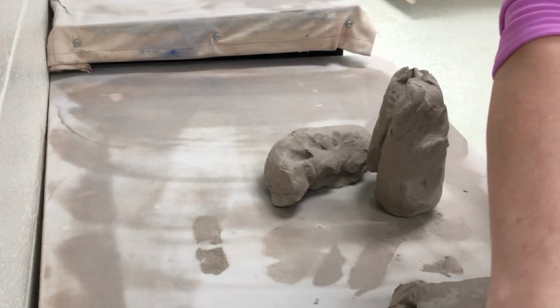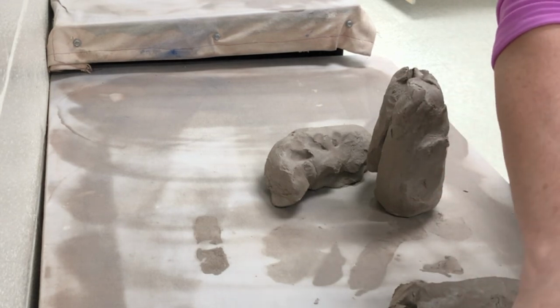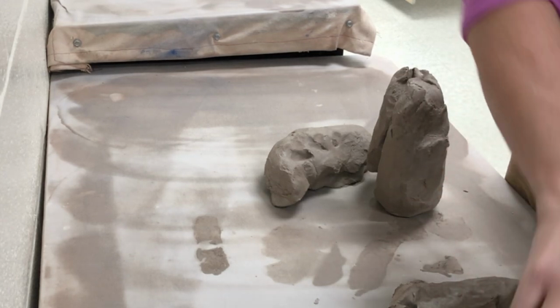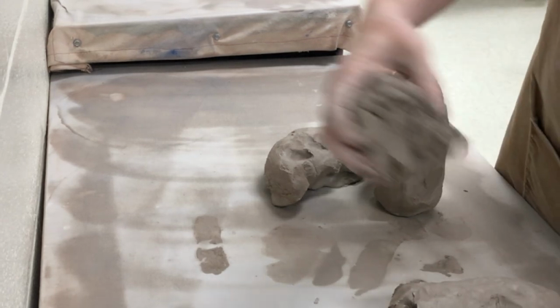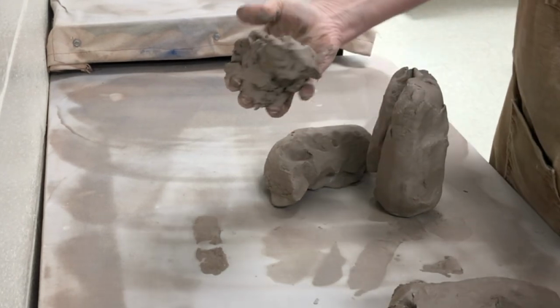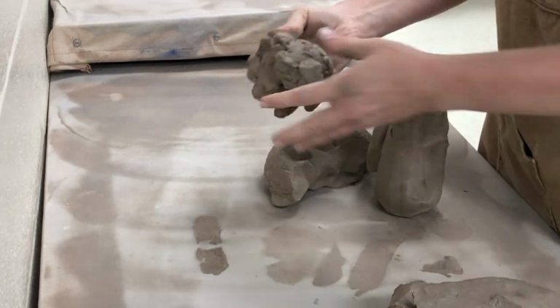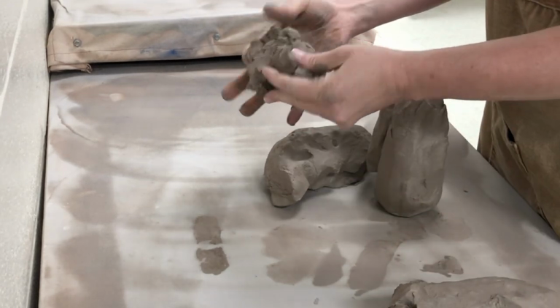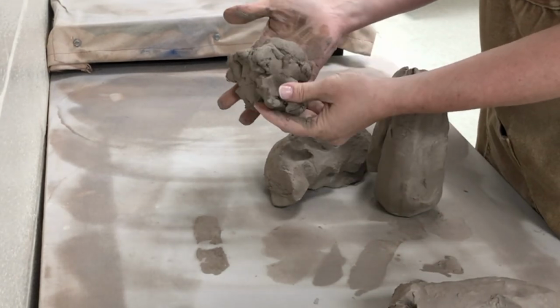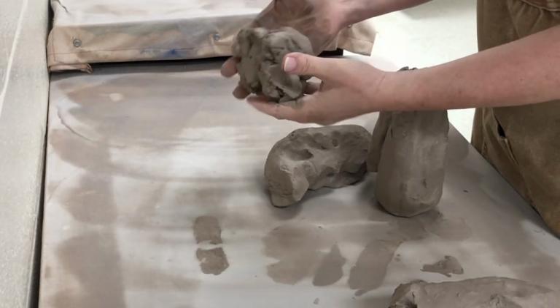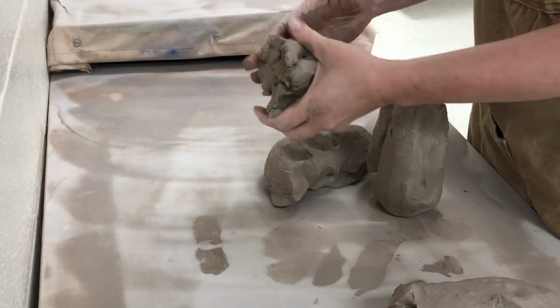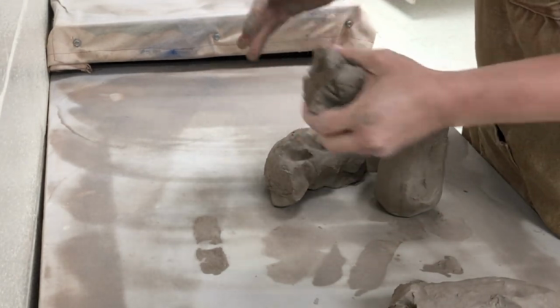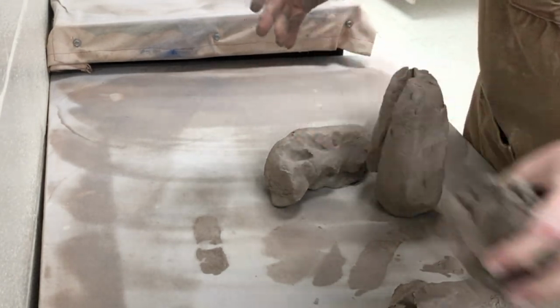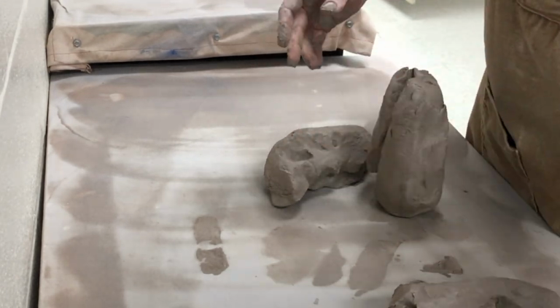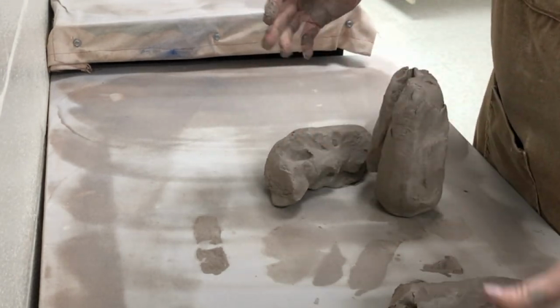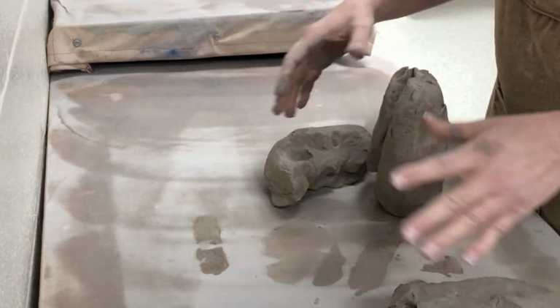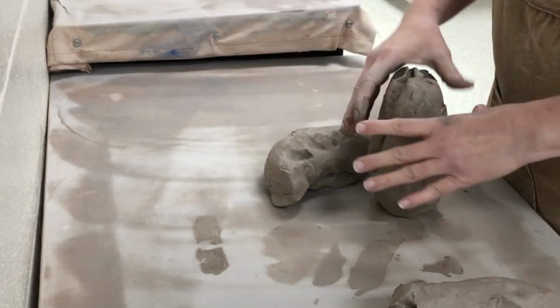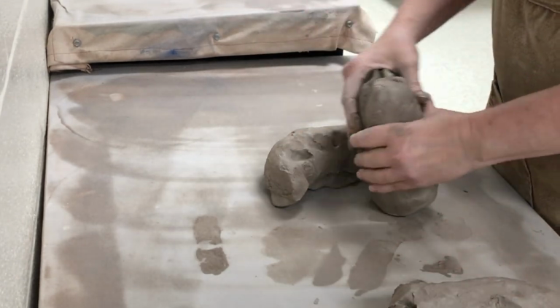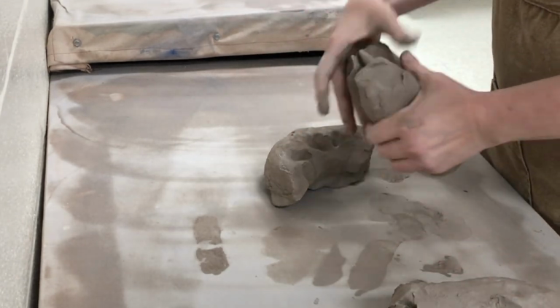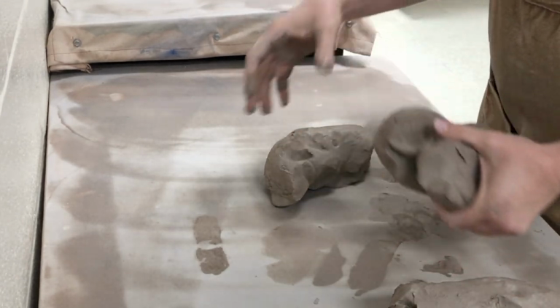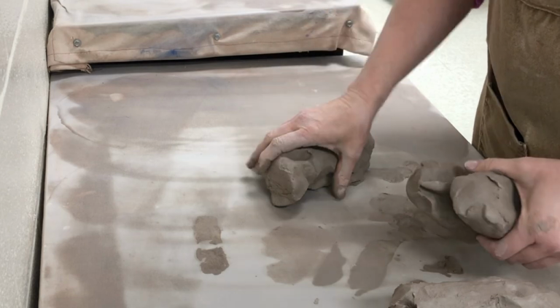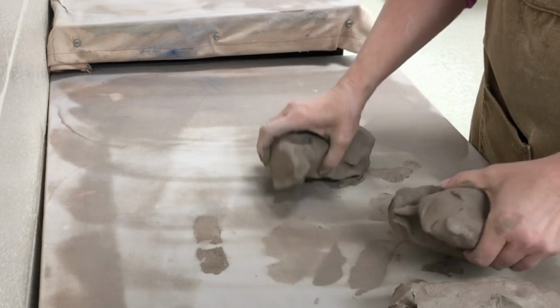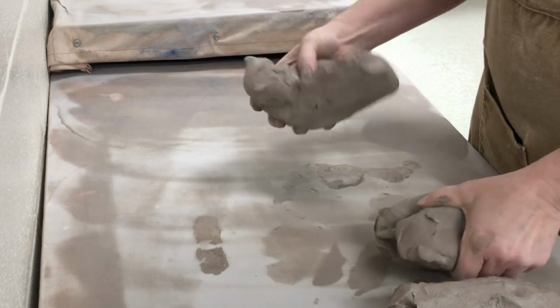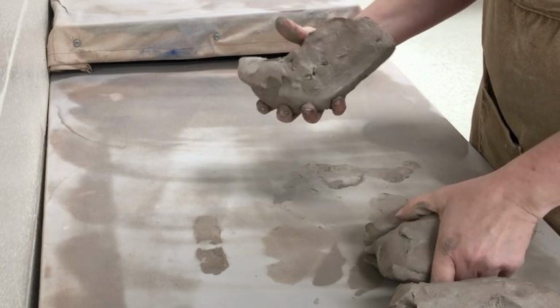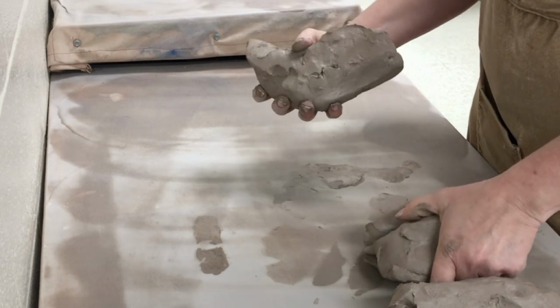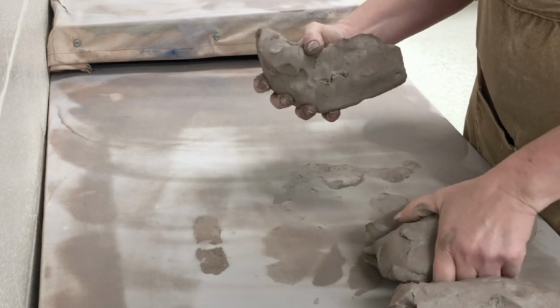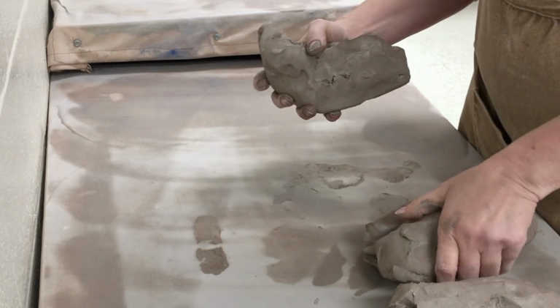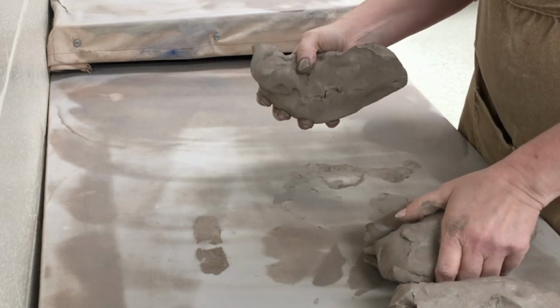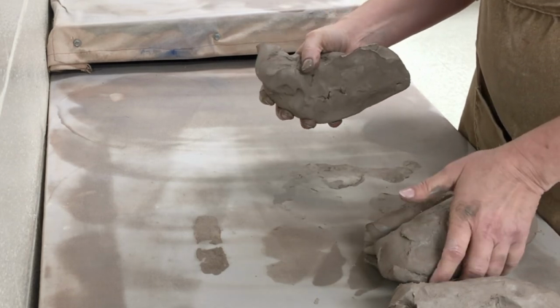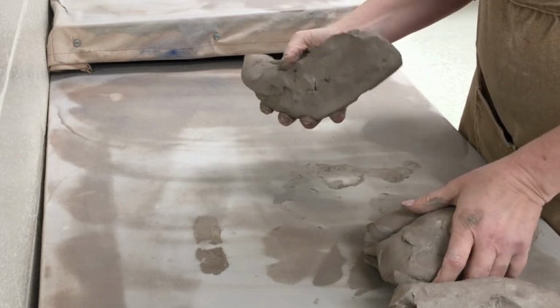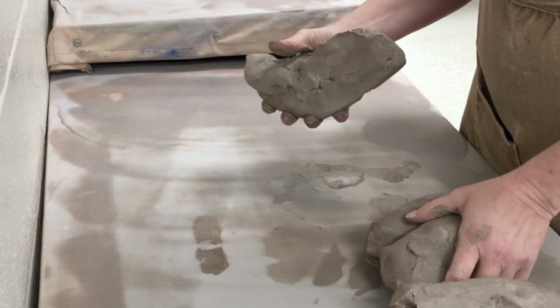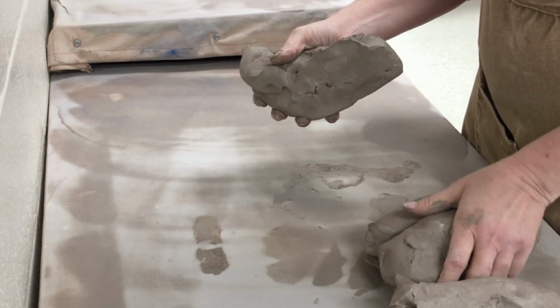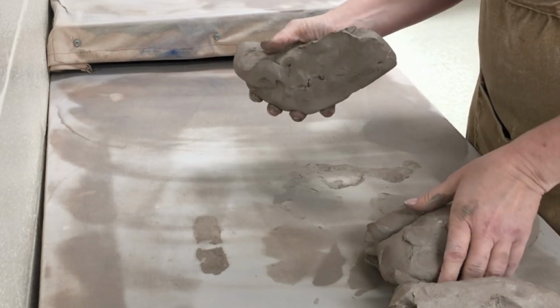For instance, this was all just scrap clay that needs to be wedged. I'd like all of my students to know how to wedge and wedge properly.